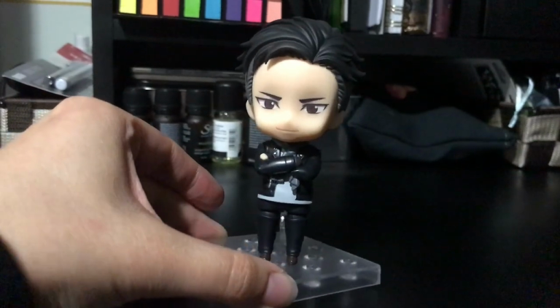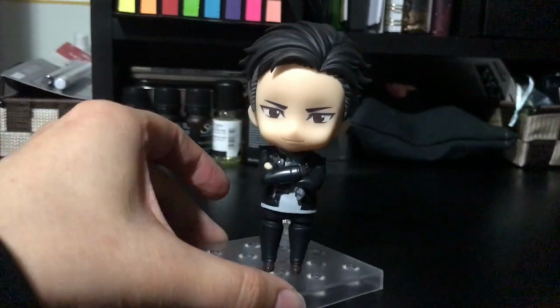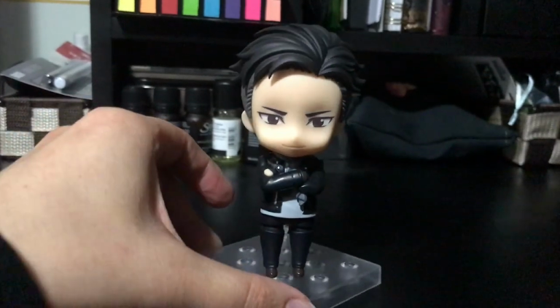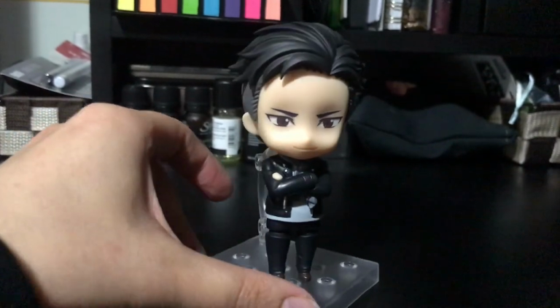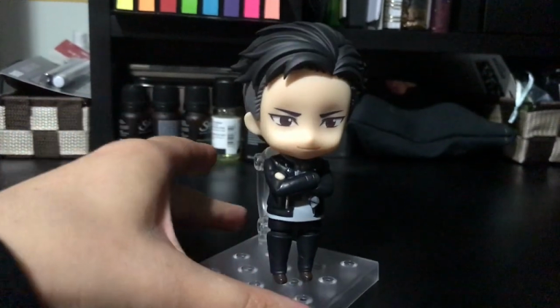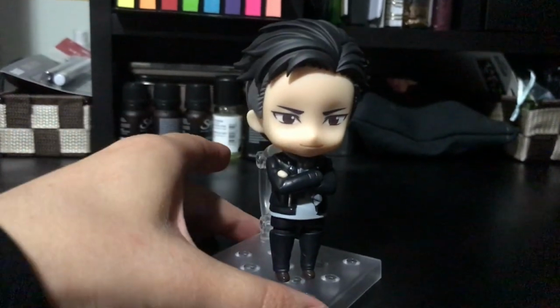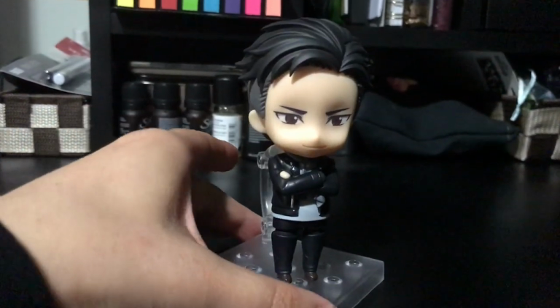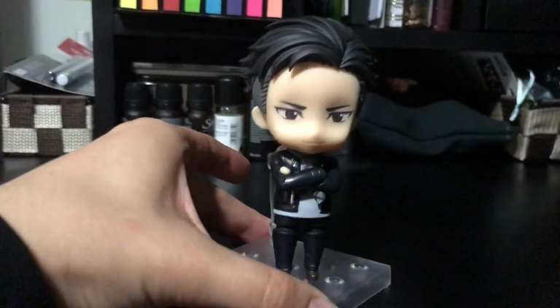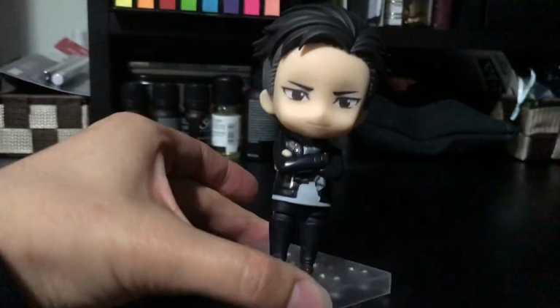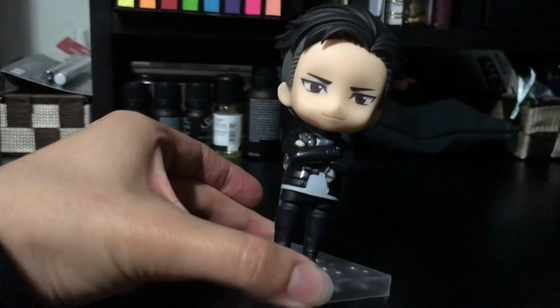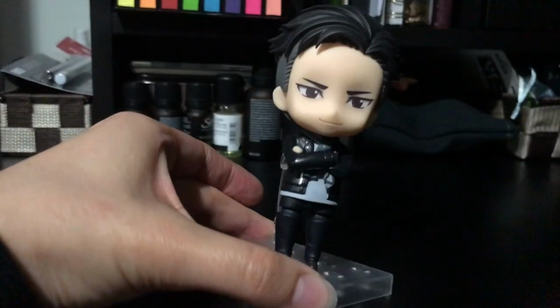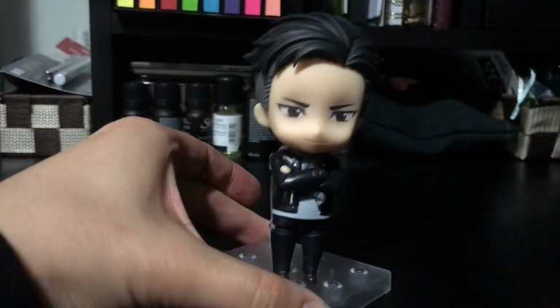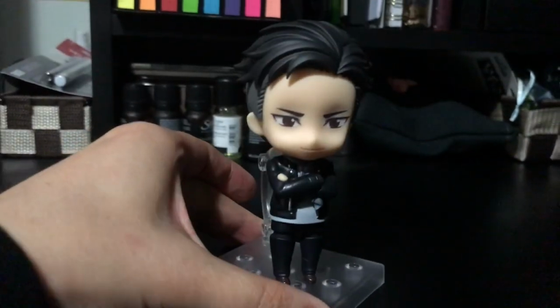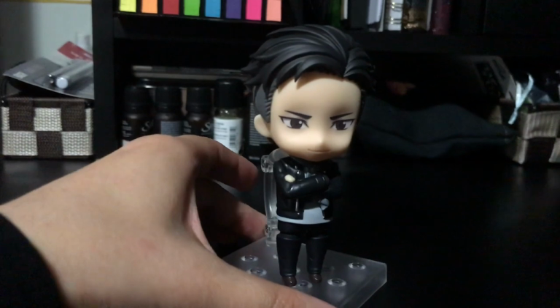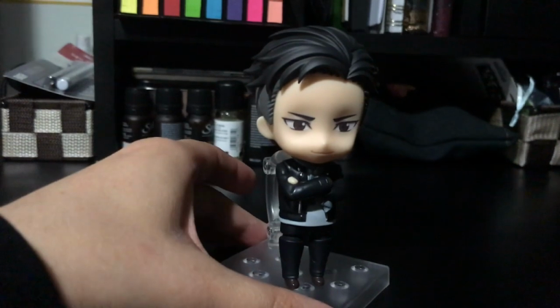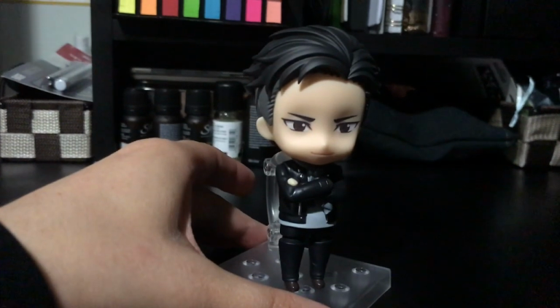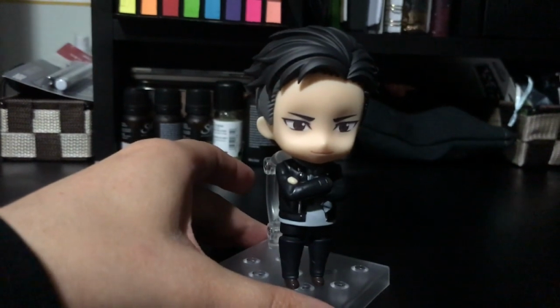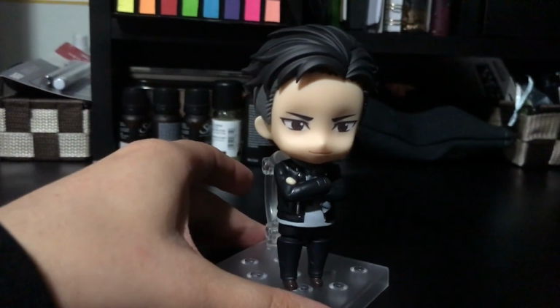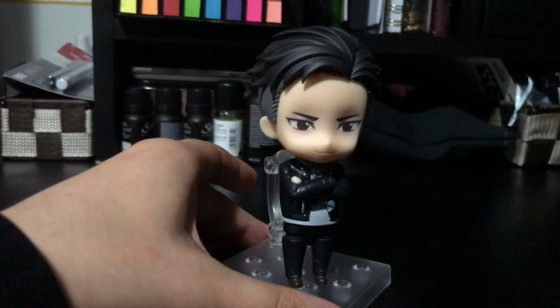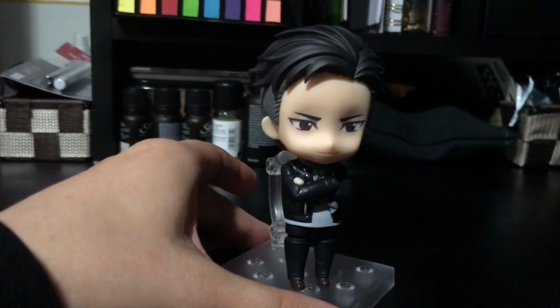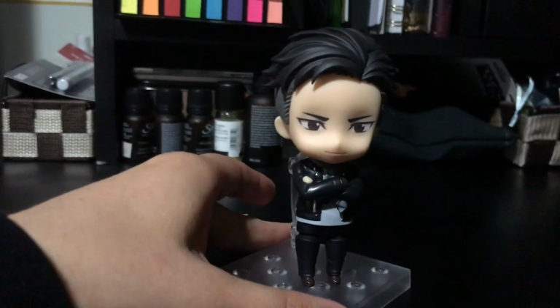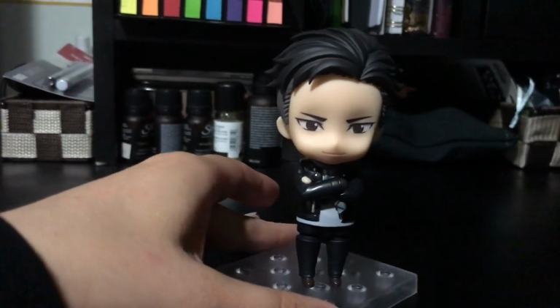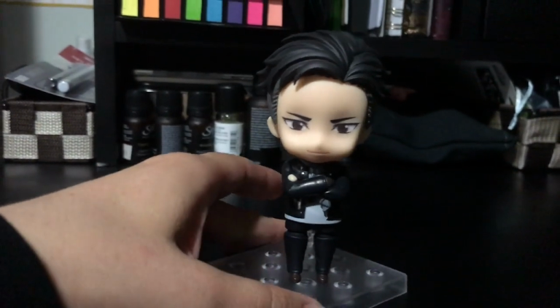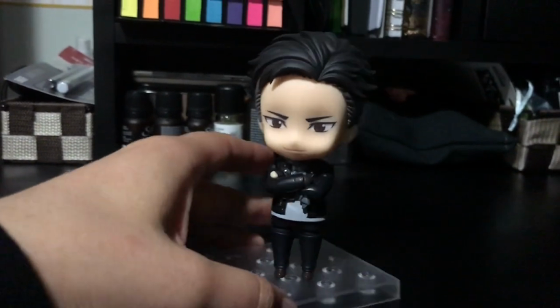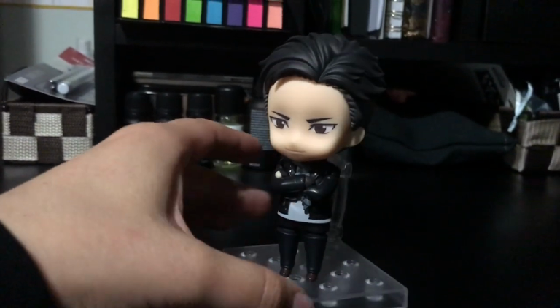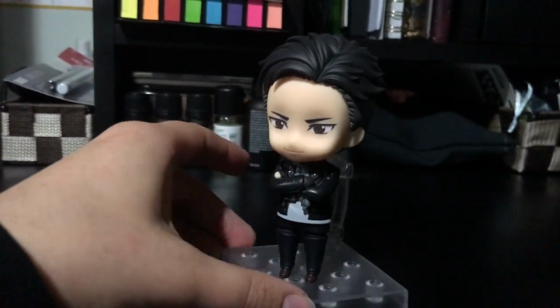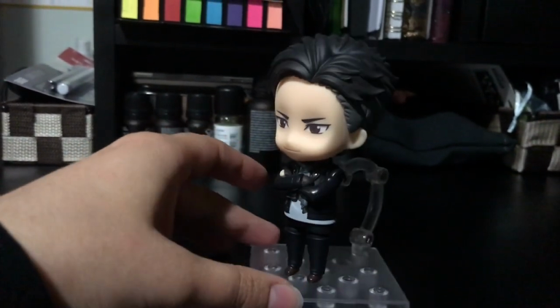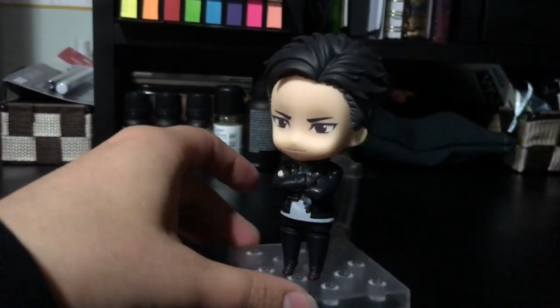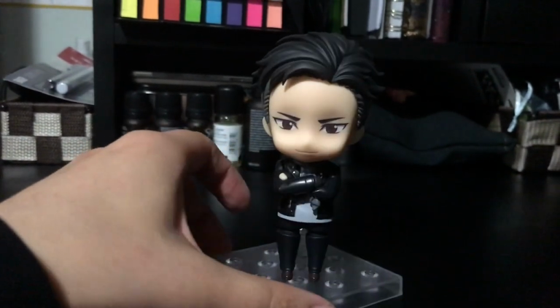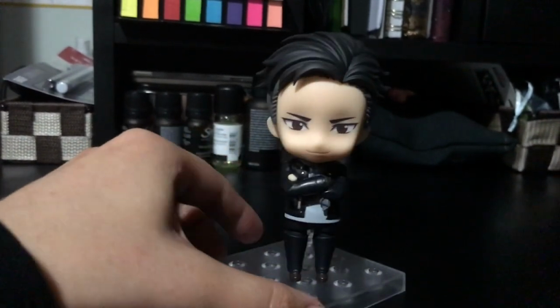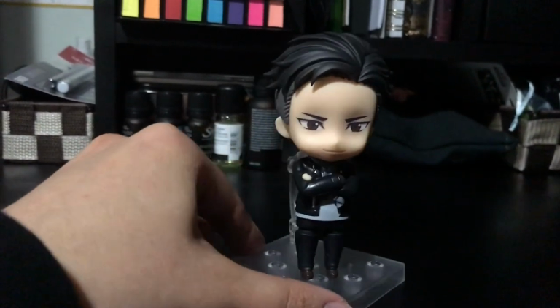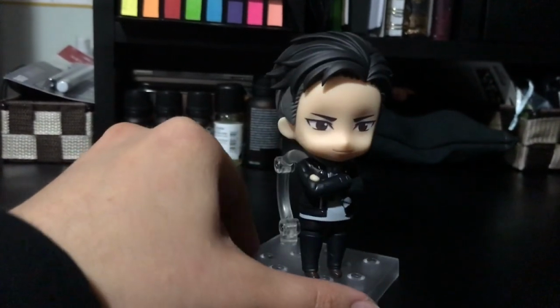I'm enjoying all of the Yuri on Ice figures. I just love them so much, all of them. I have all of them now with Phichit included and it's fantastic.